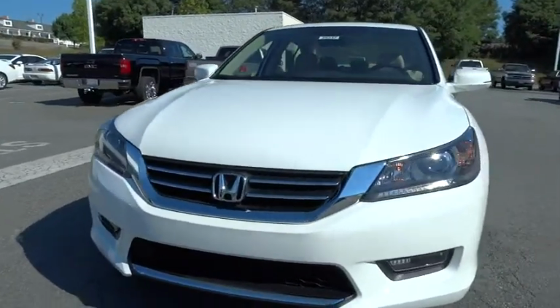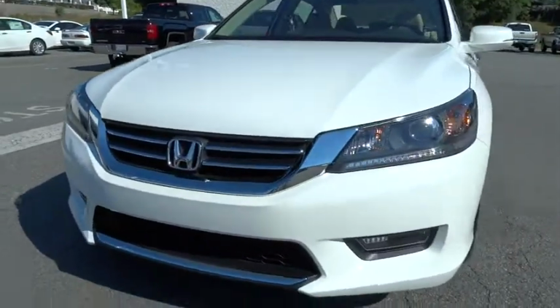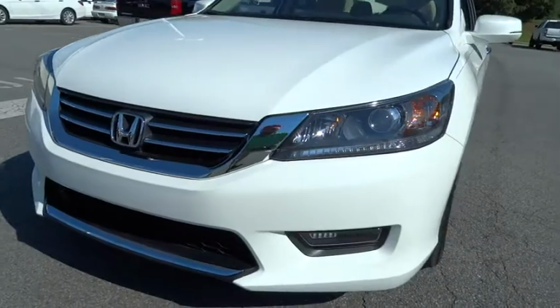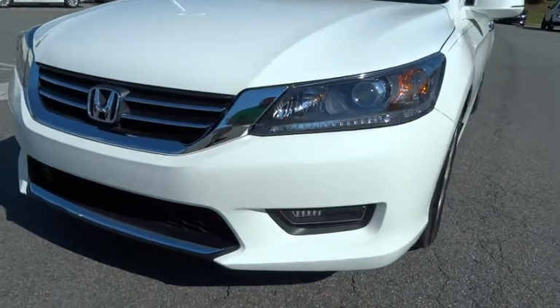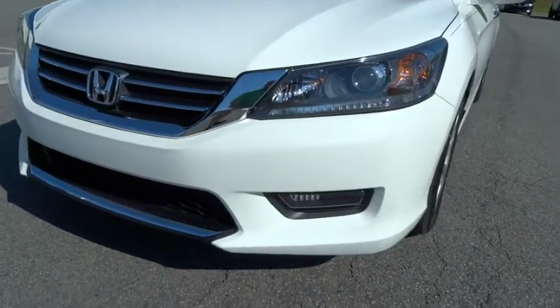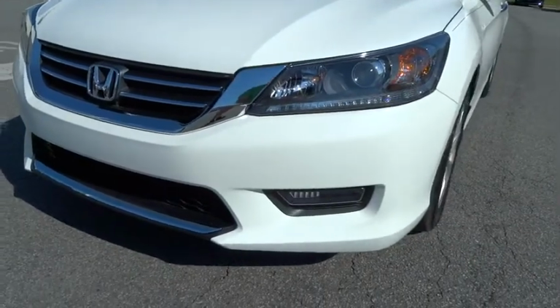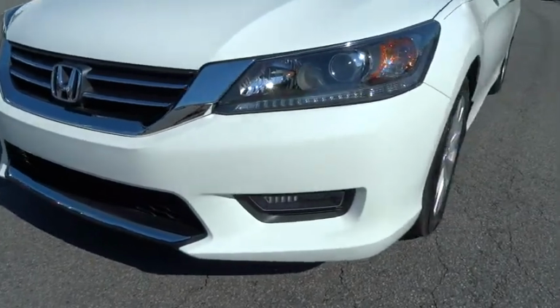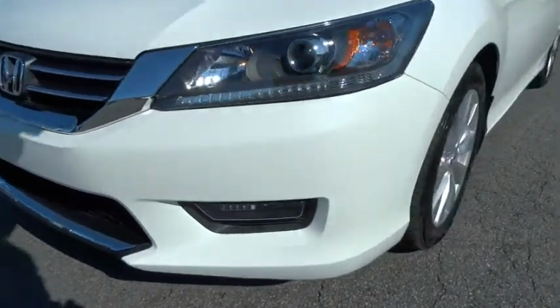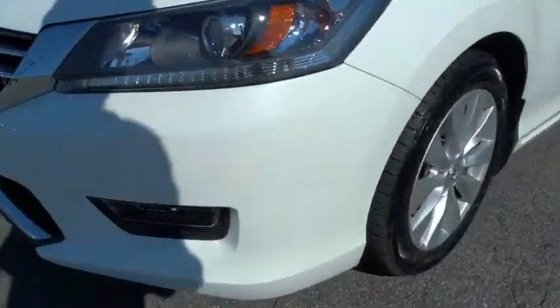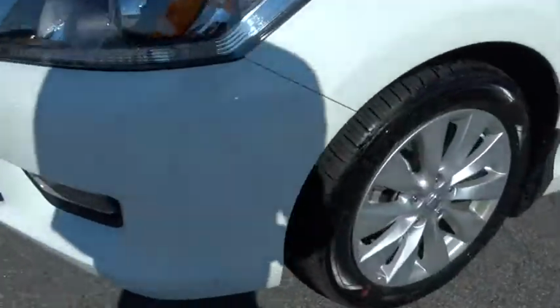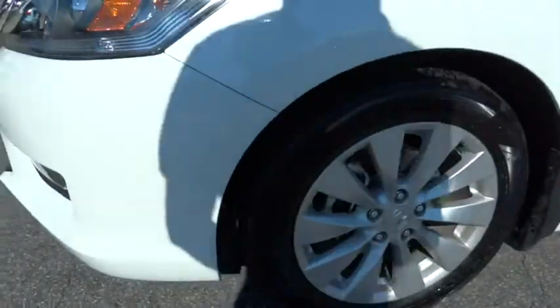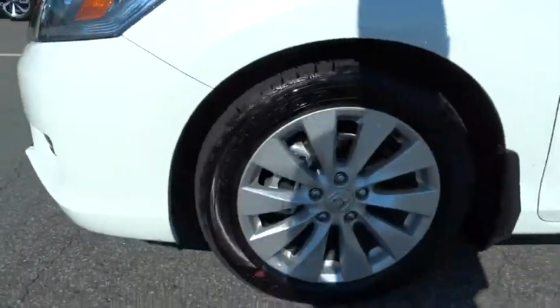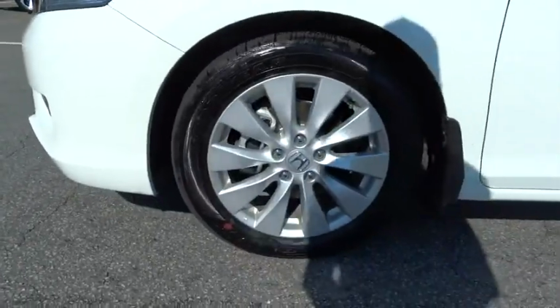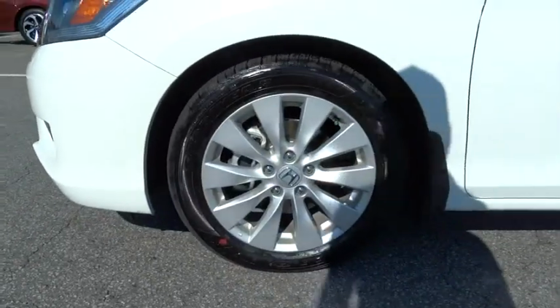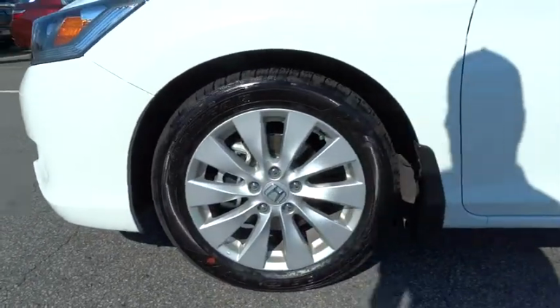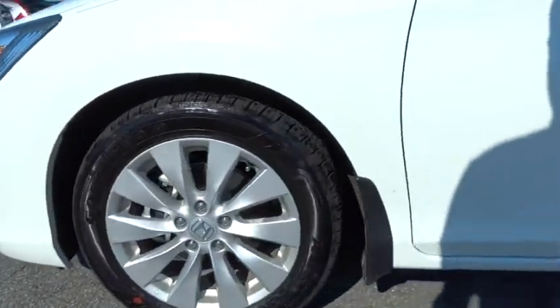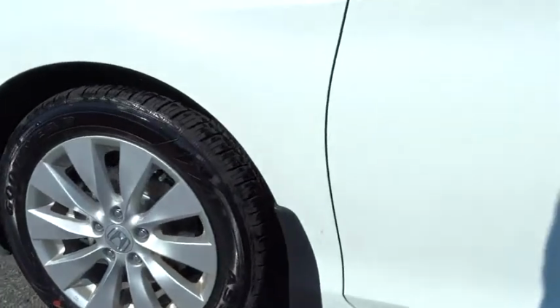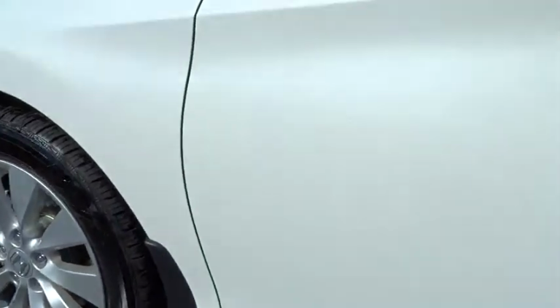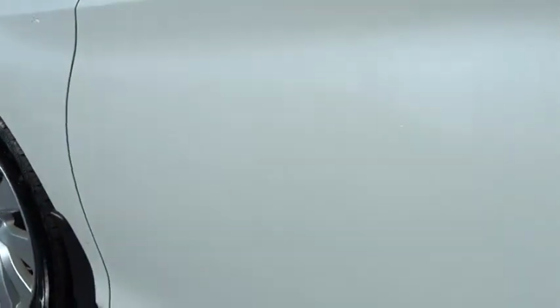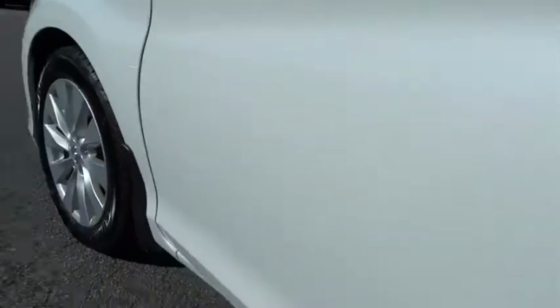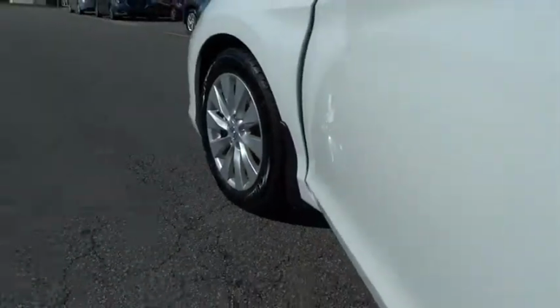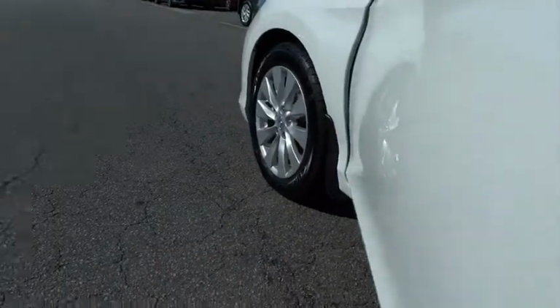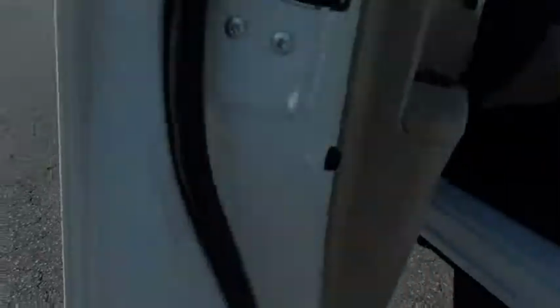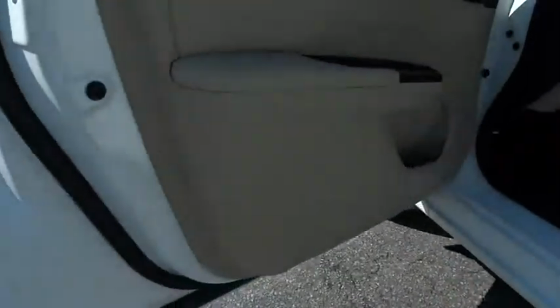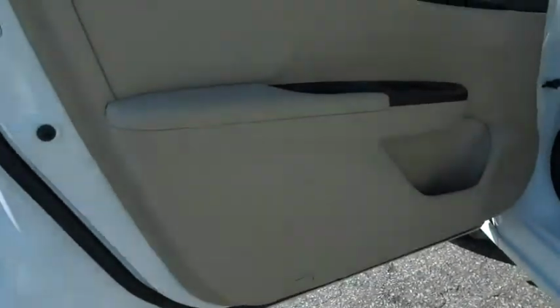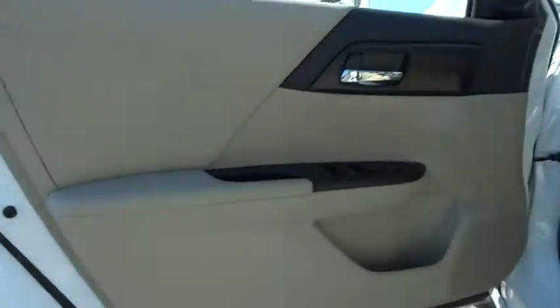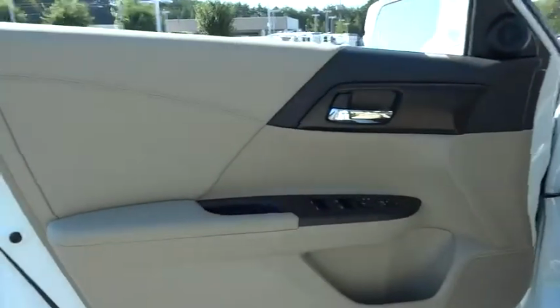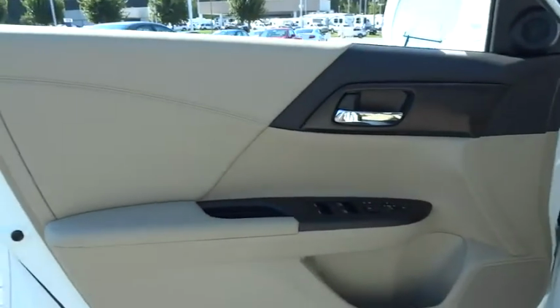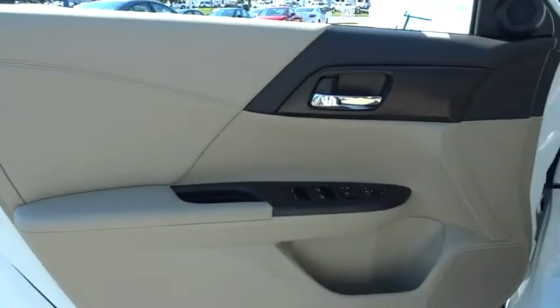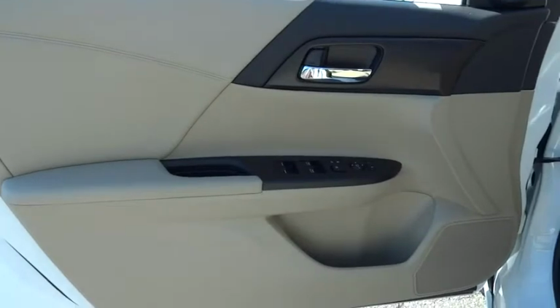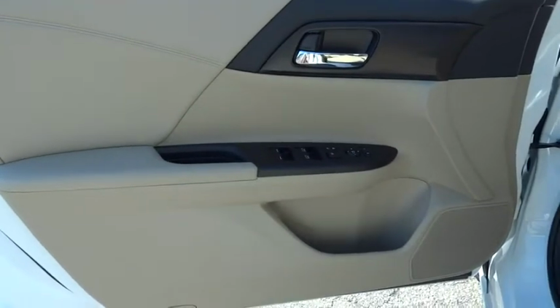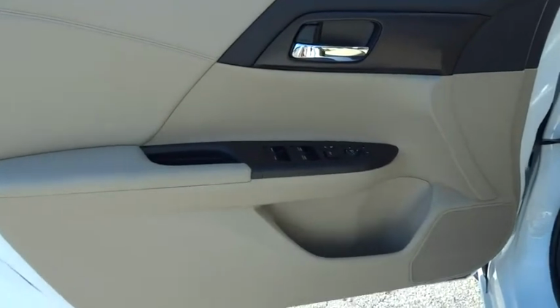Cruise control, front floor mats, rear defrost, AM-FM stereo radio, auto-off headlights, FWD, fog lamps, CD player, electronic stability control, bucket seats.